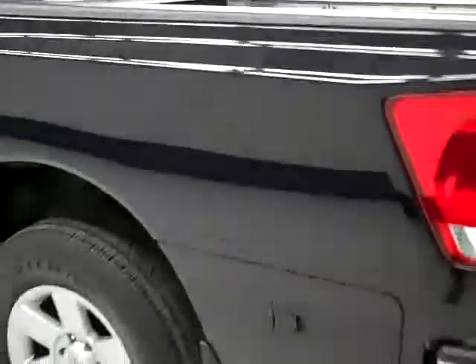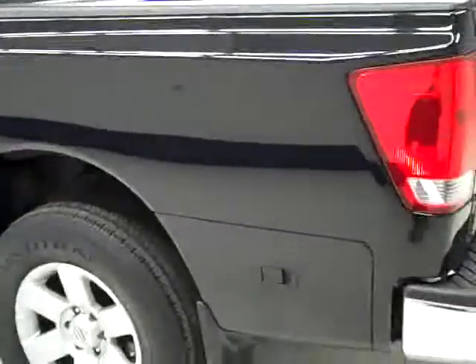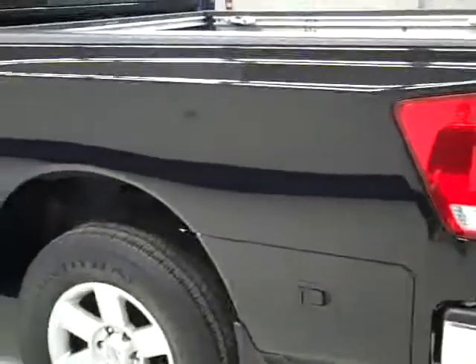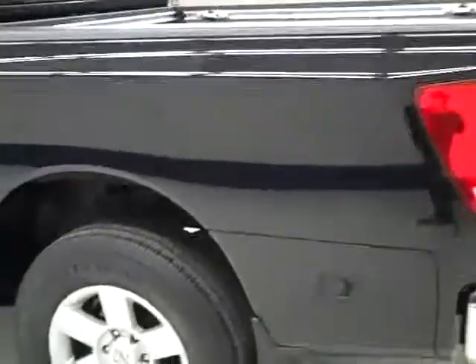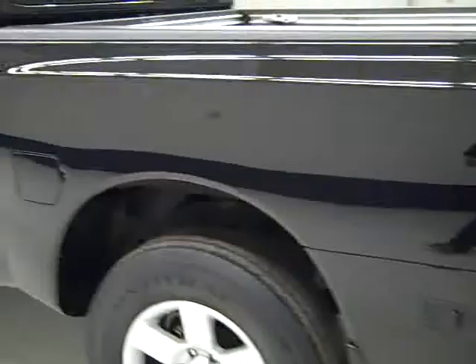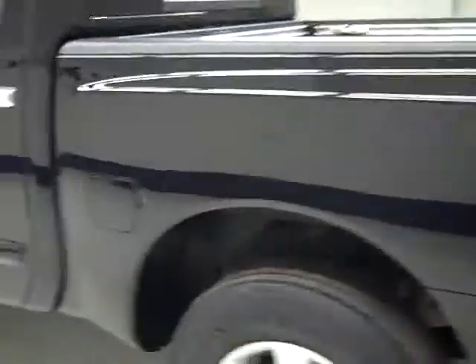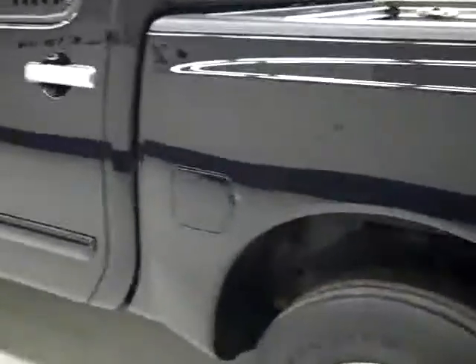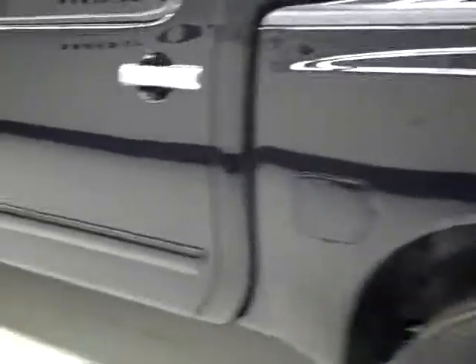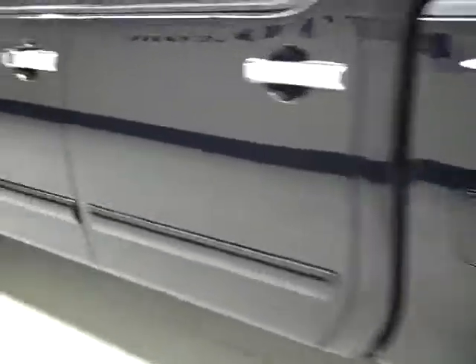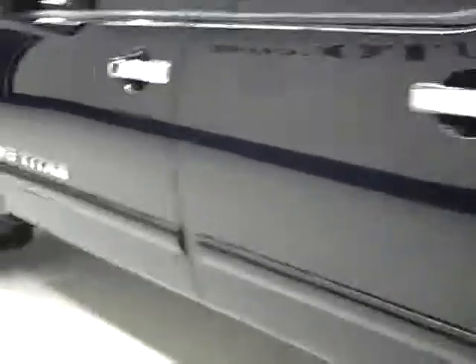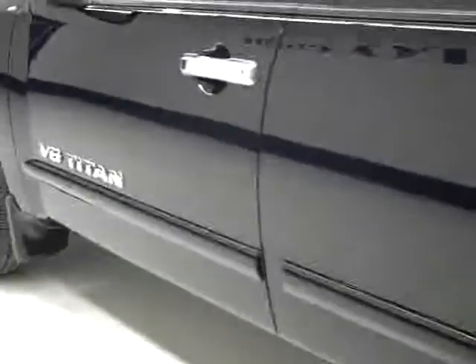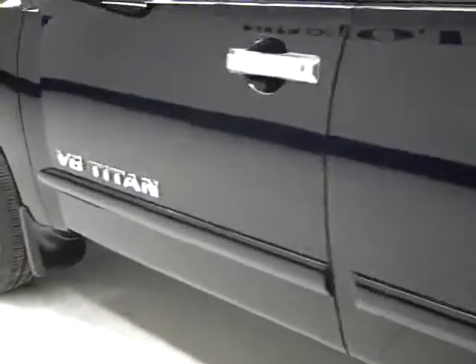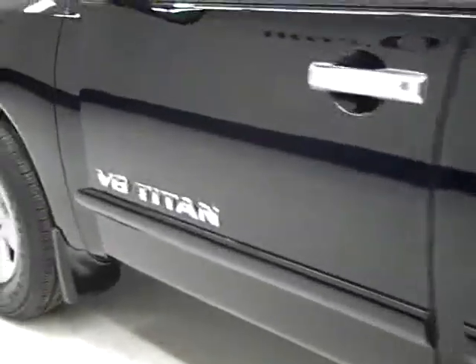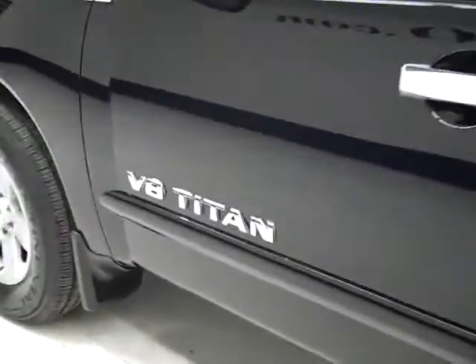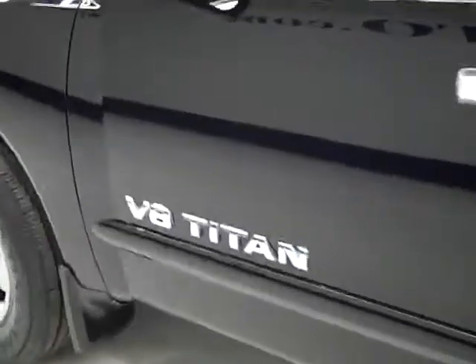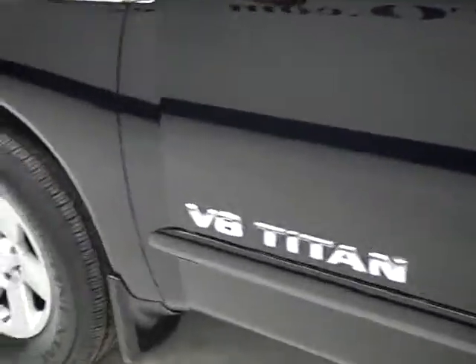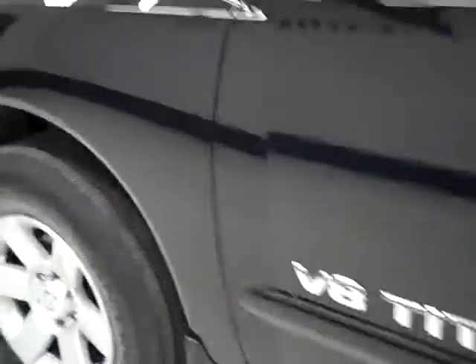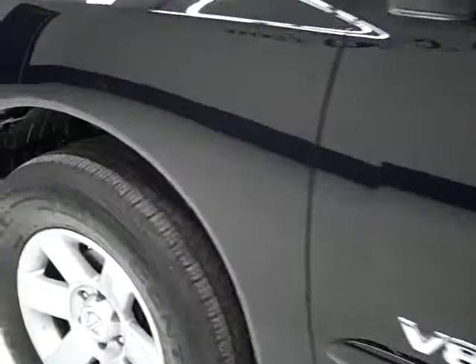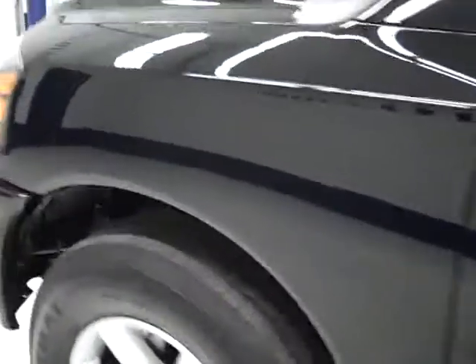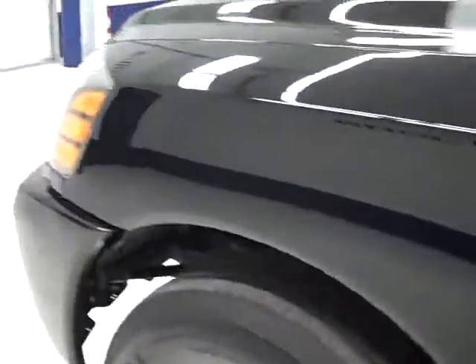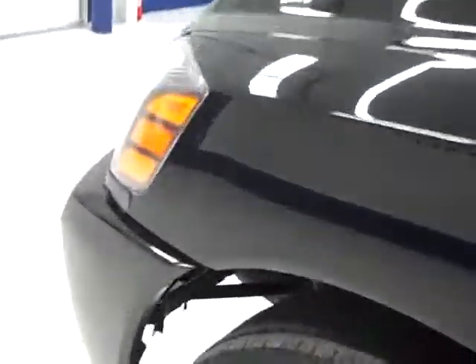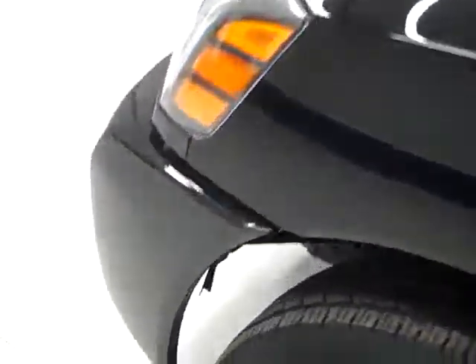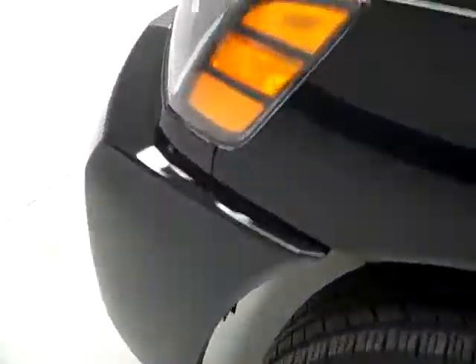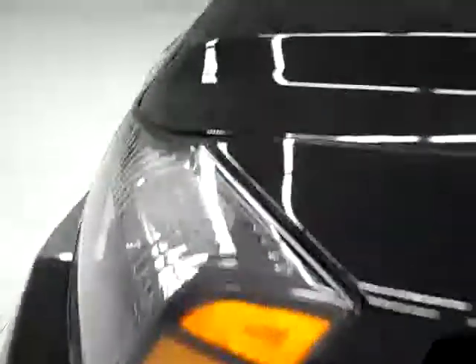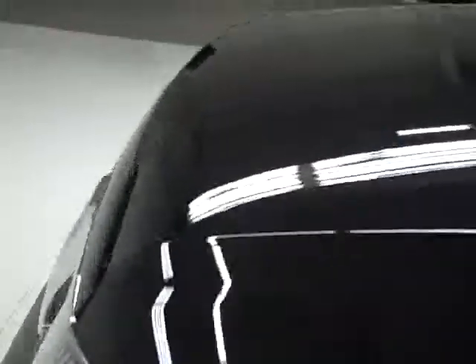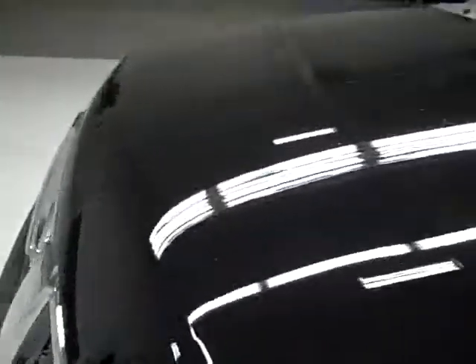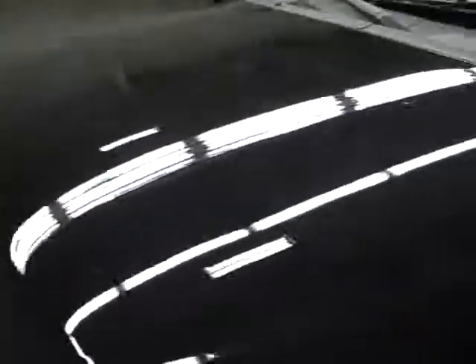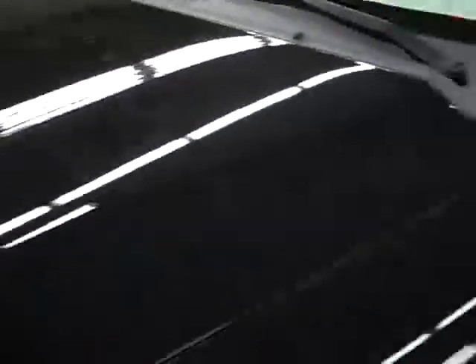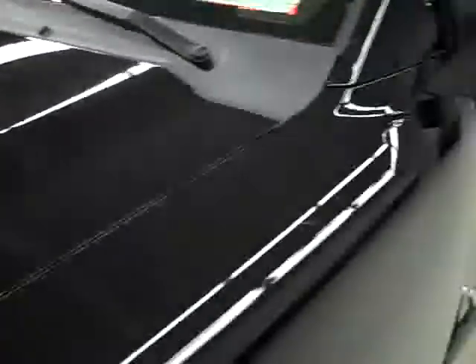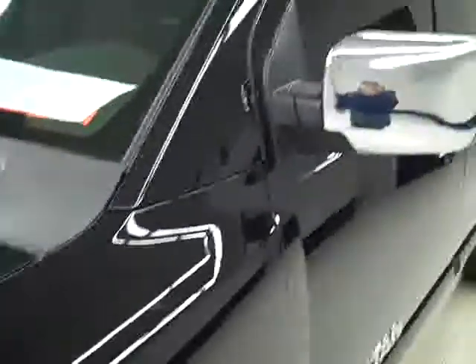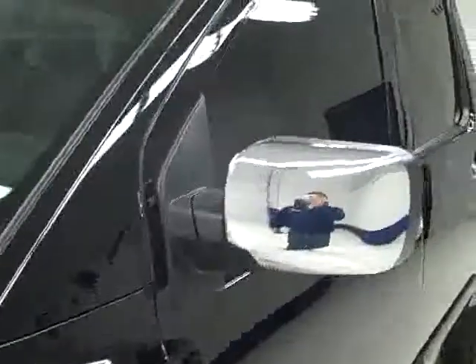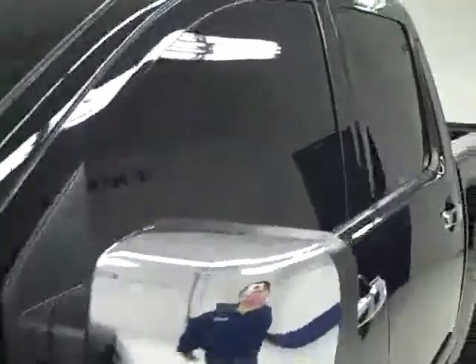Going down this side, again very clean shiny paint. I'm not seeing any dents or scratches over here at all. Hood looks nice and clean. Body looks good overall.